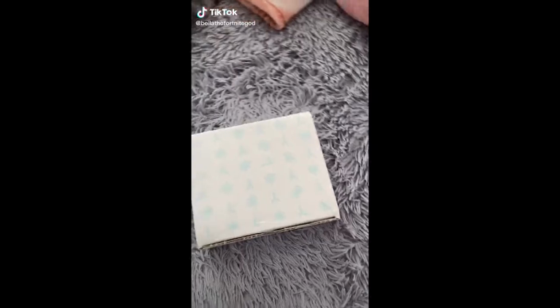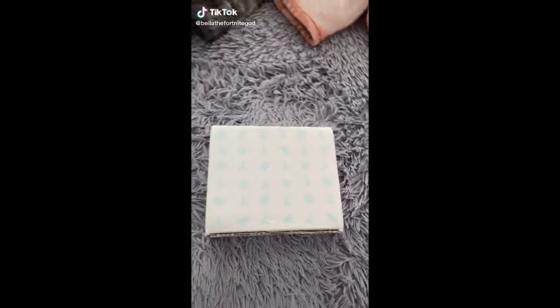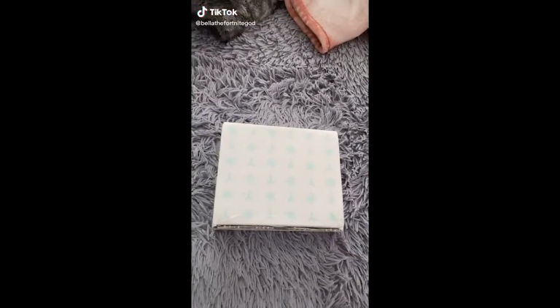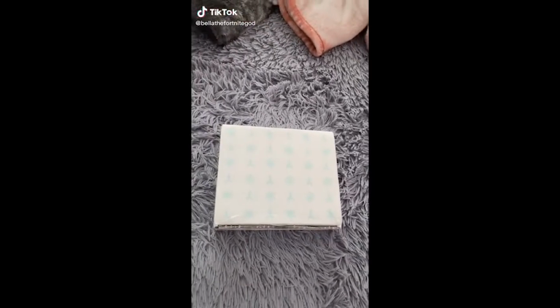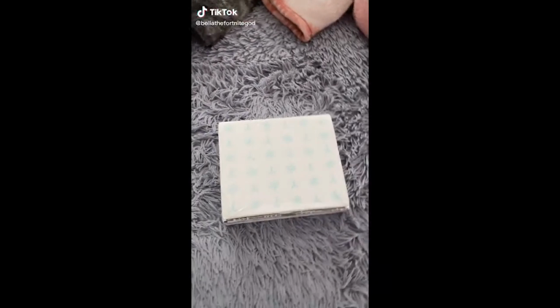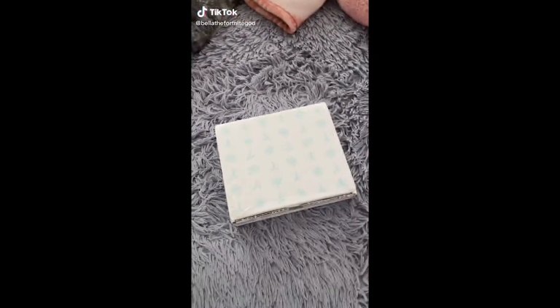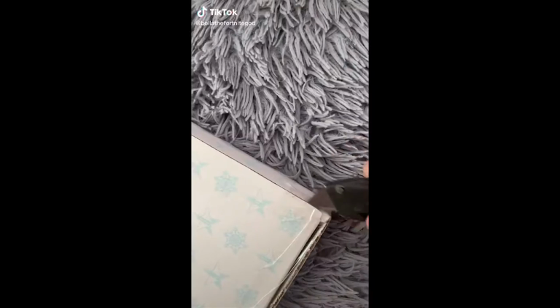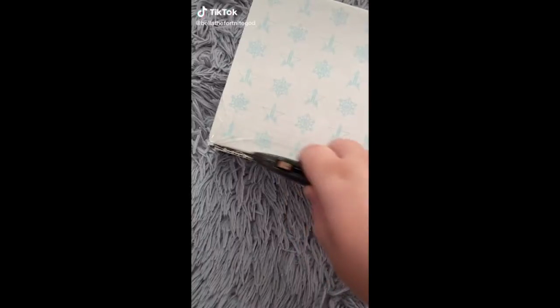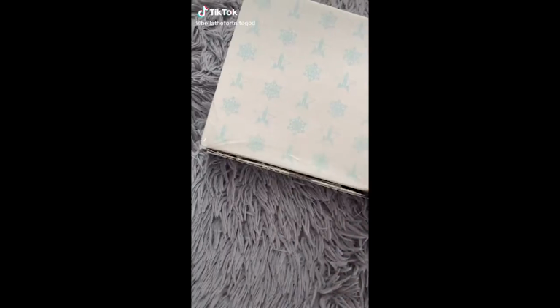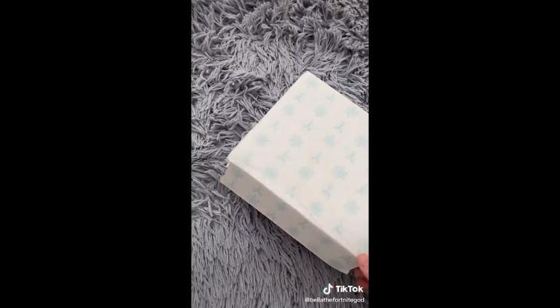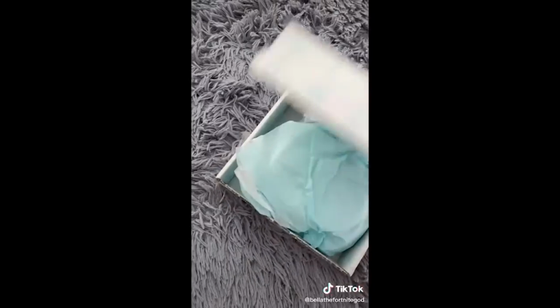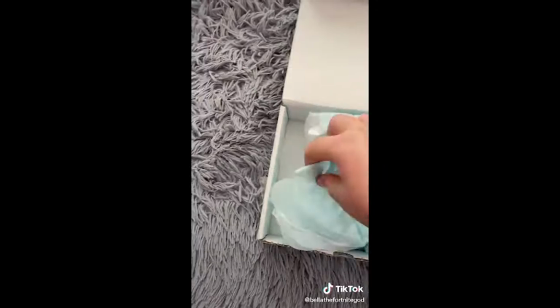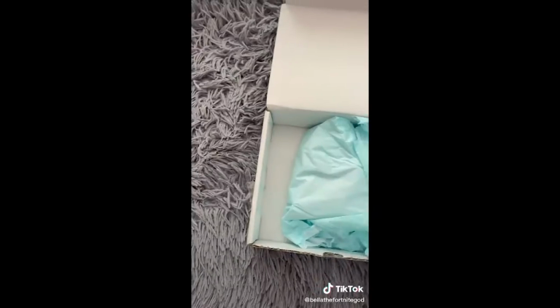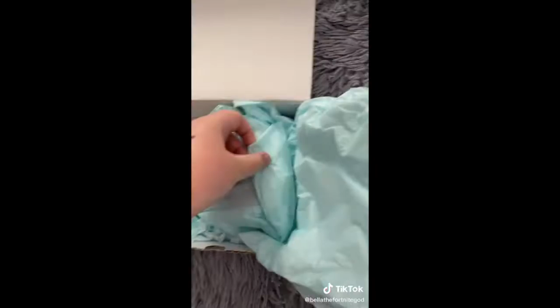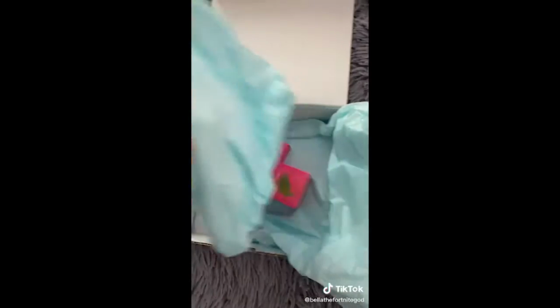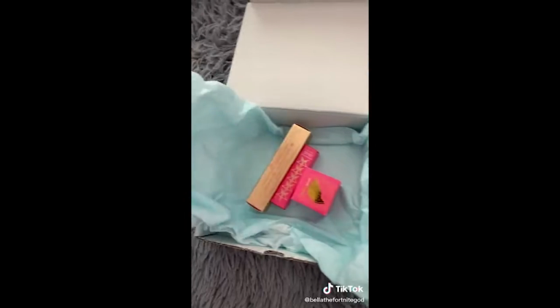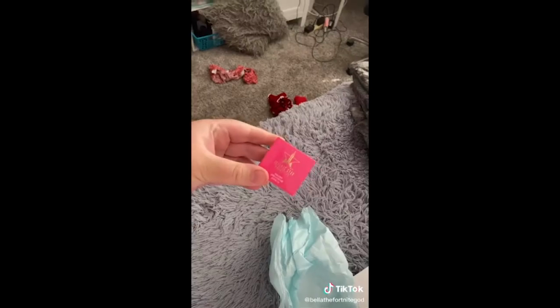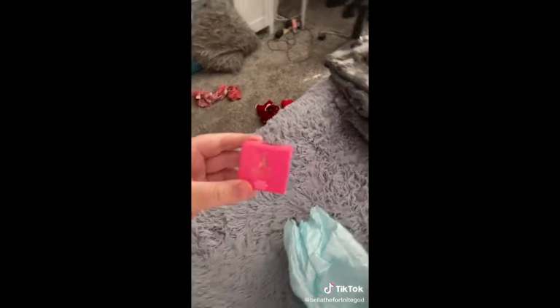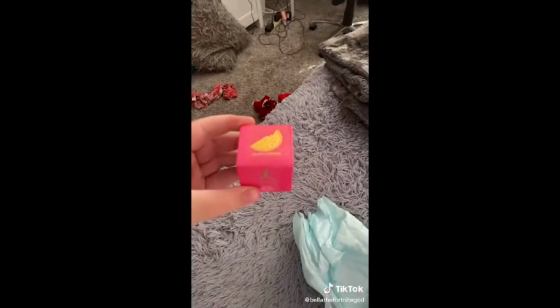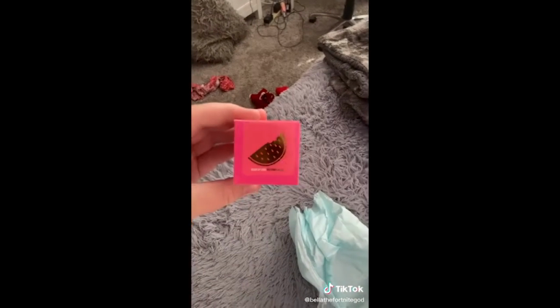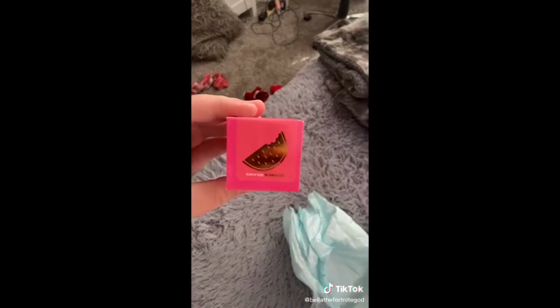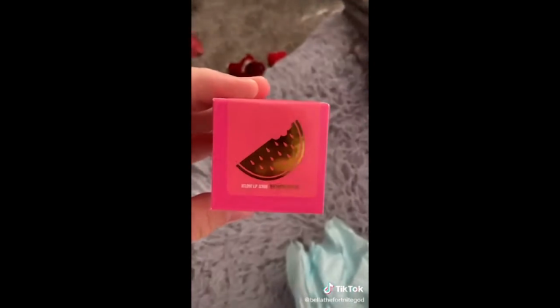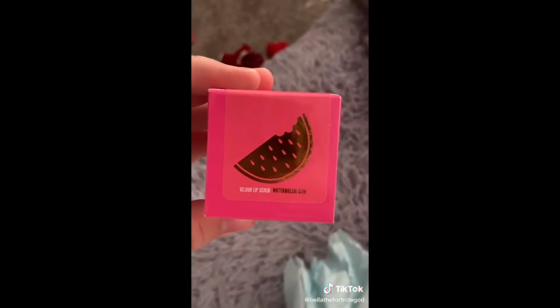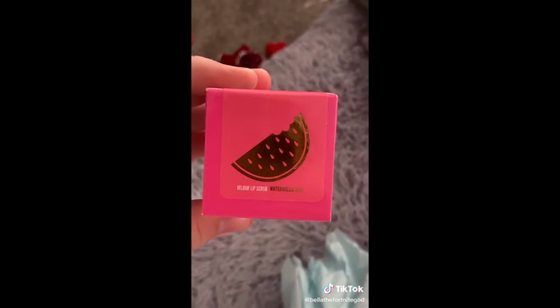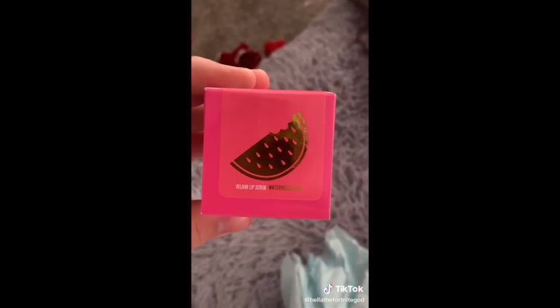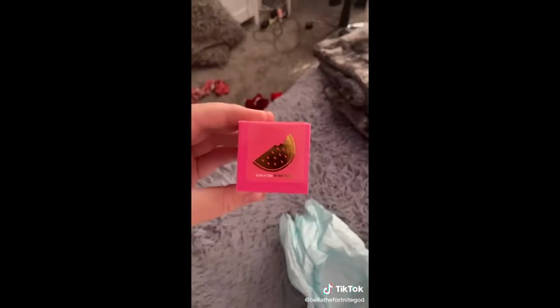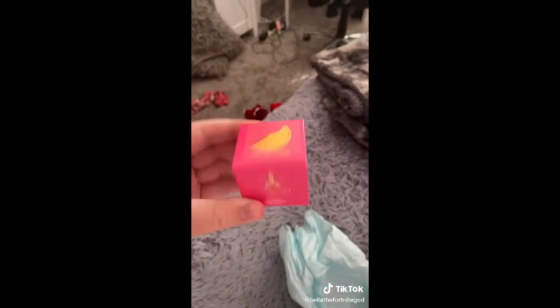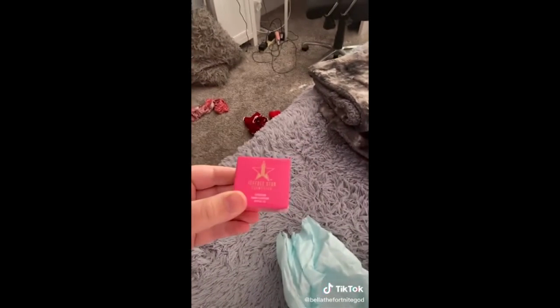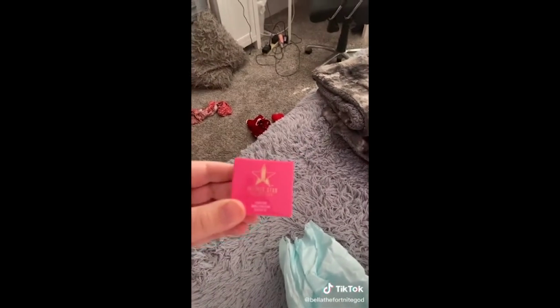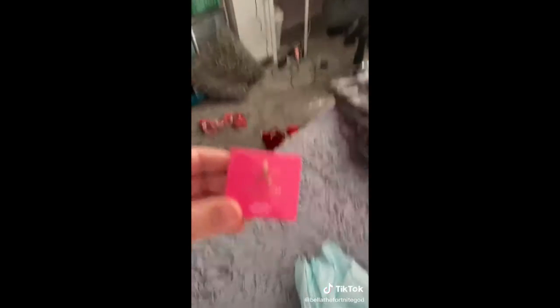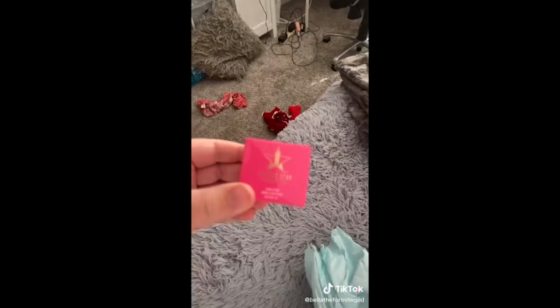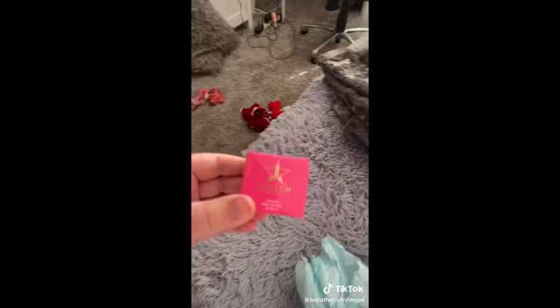Let's open Jeffree Star's mini mystery box. Our first item looks like we got the Watermelon Gum lip scrub and I don't have this, so I'm very excited to try it out.